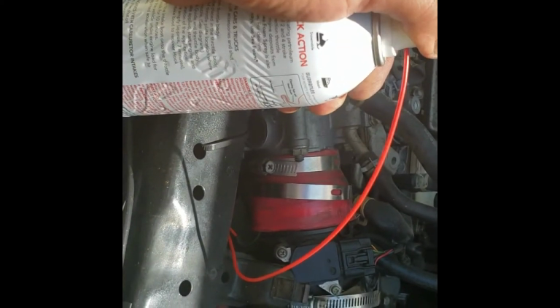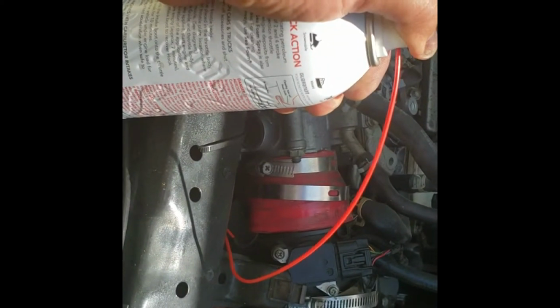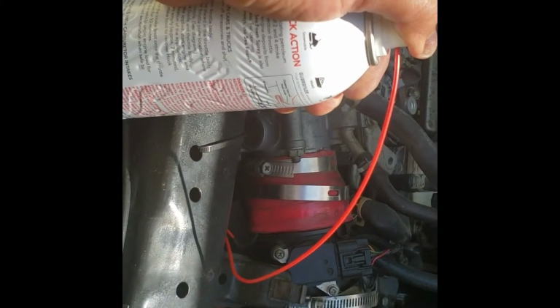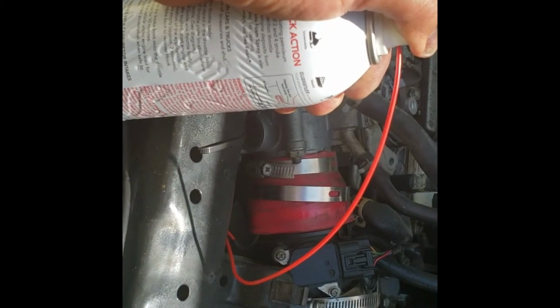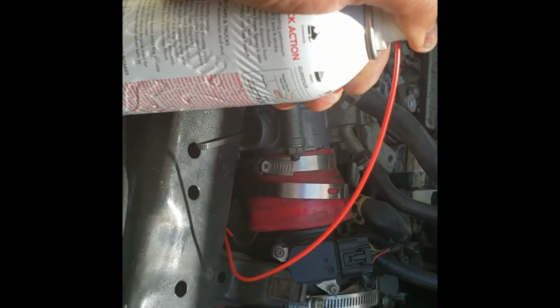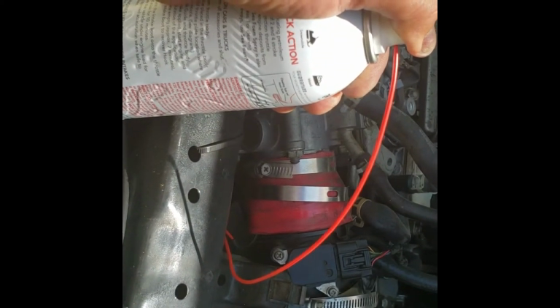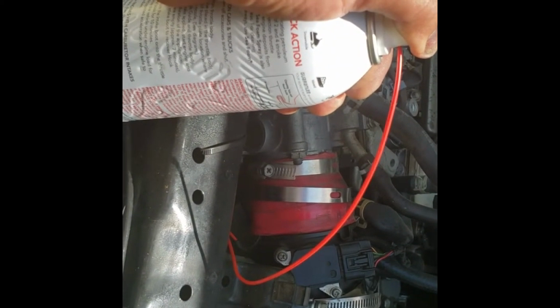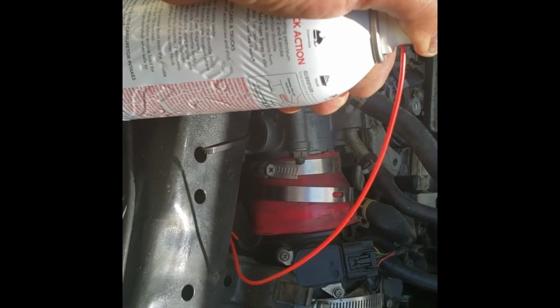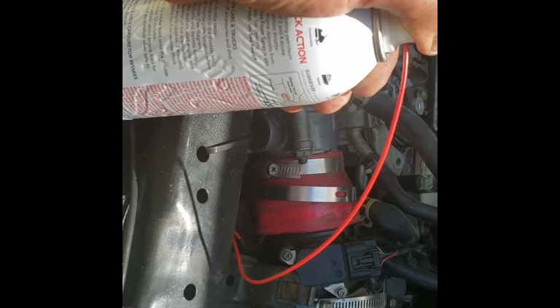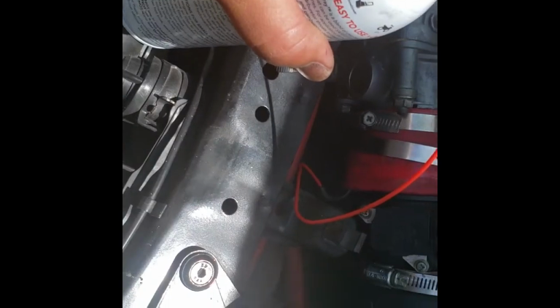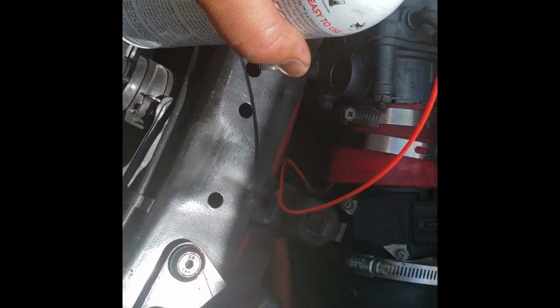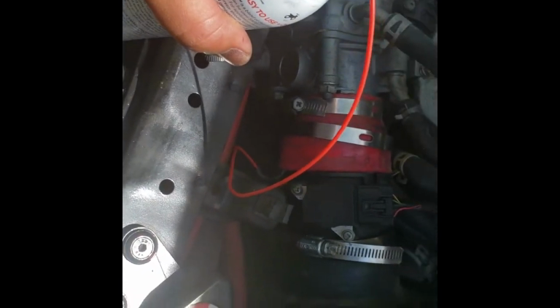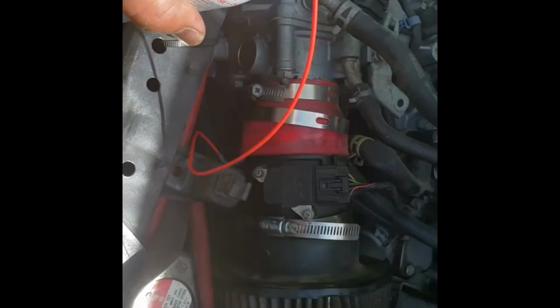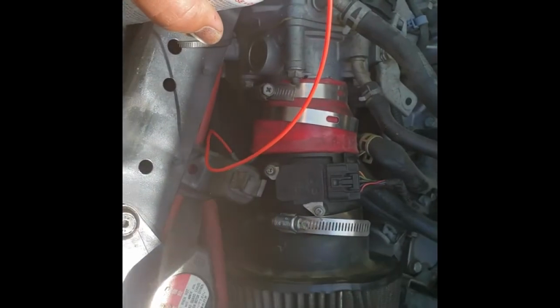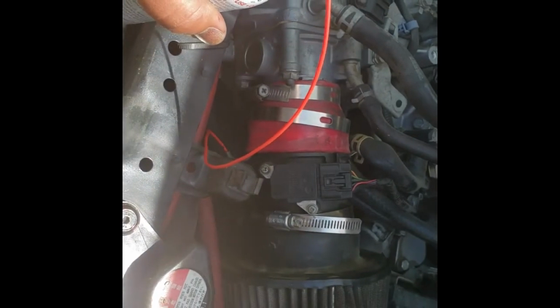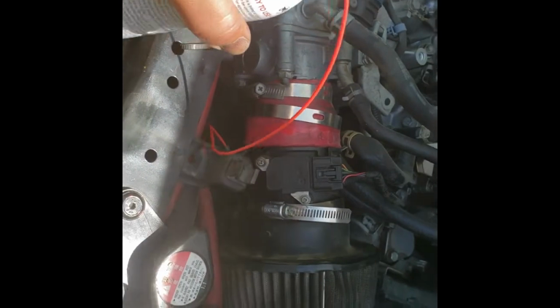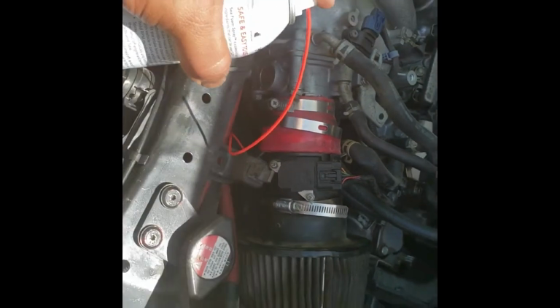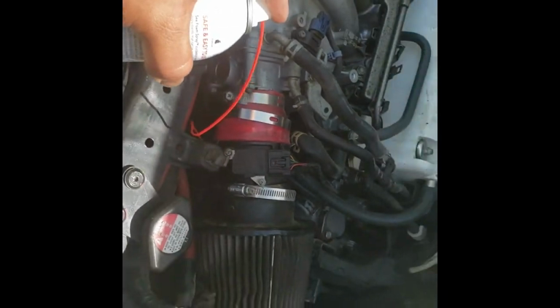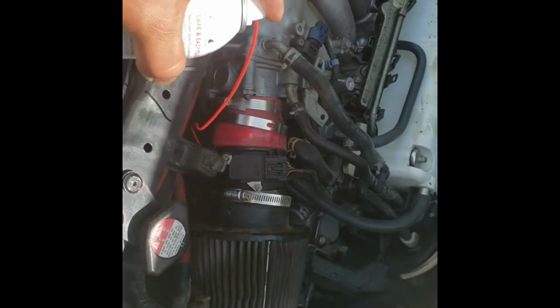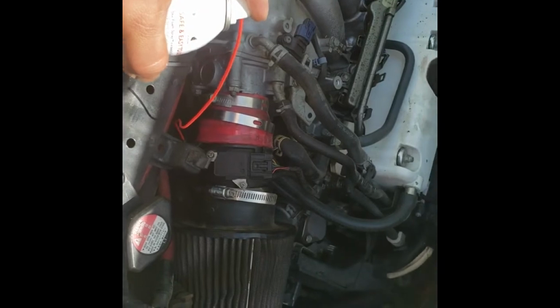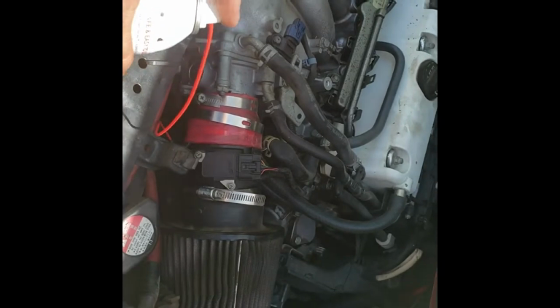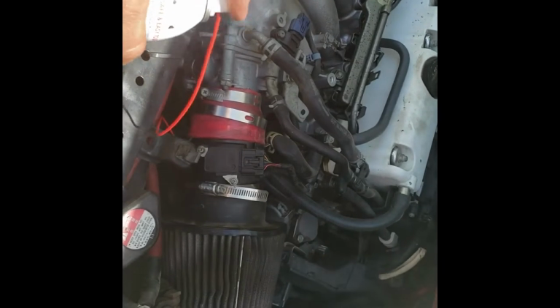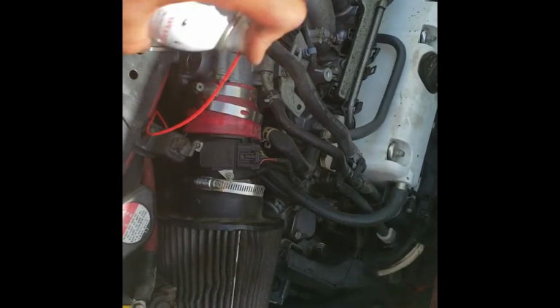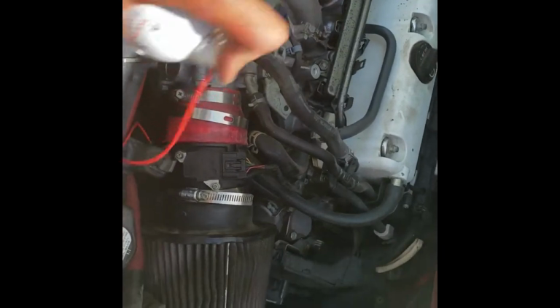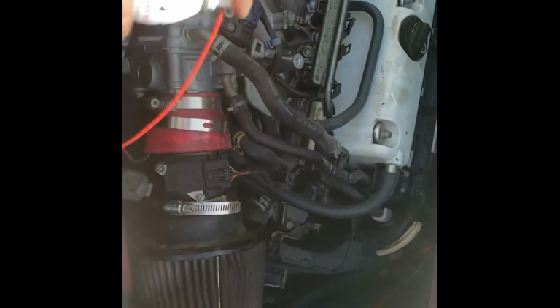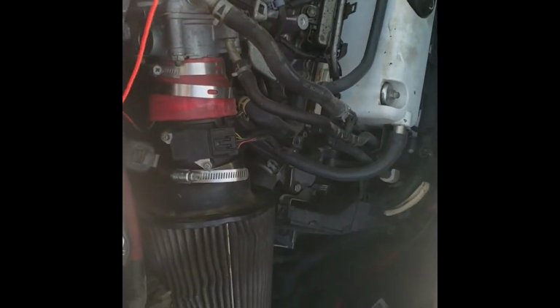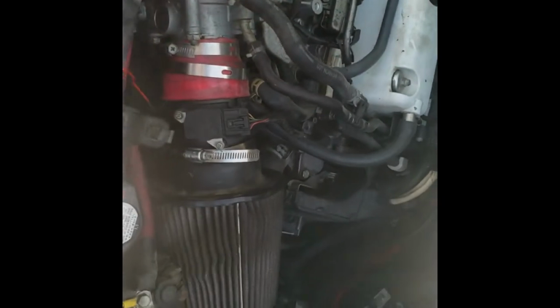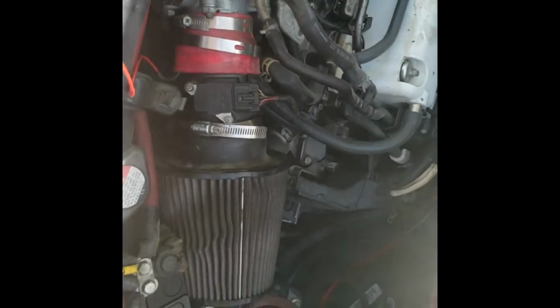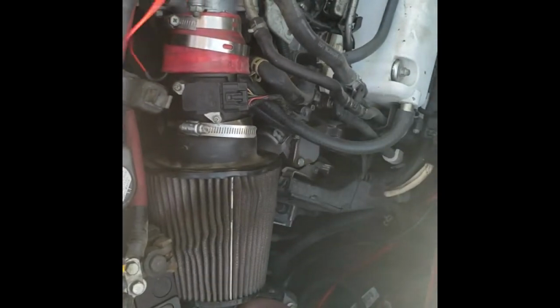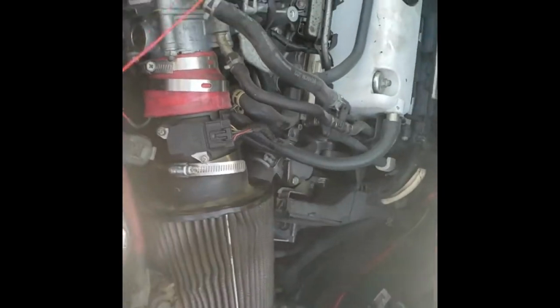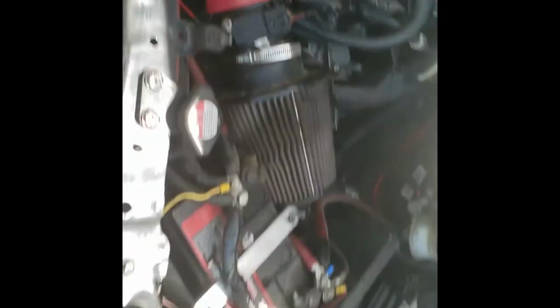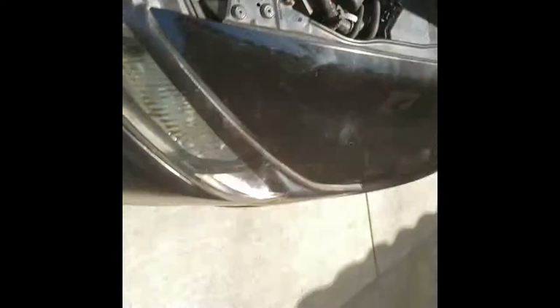It gets little by little — there it goes. RPM is back to regular. So this is done, I'm going to go ahead and turn it off.